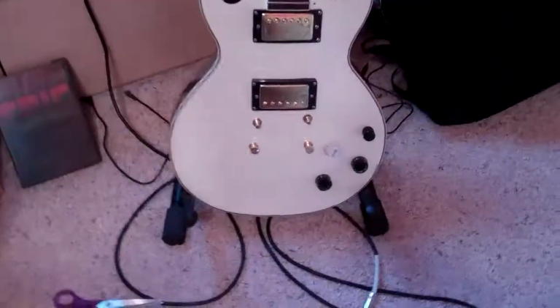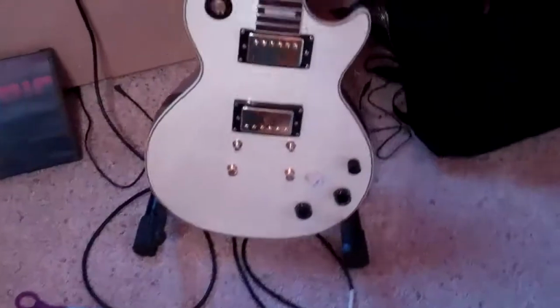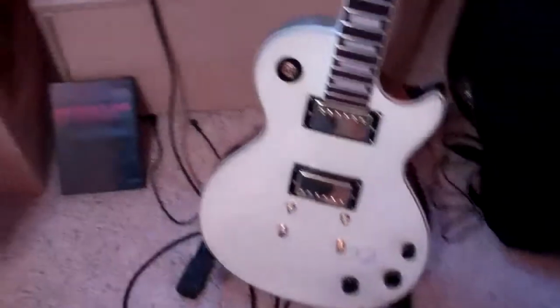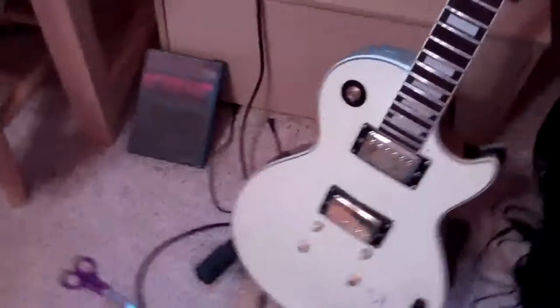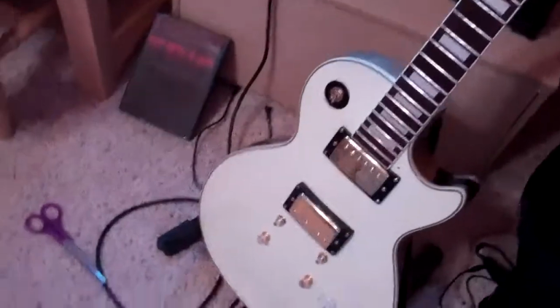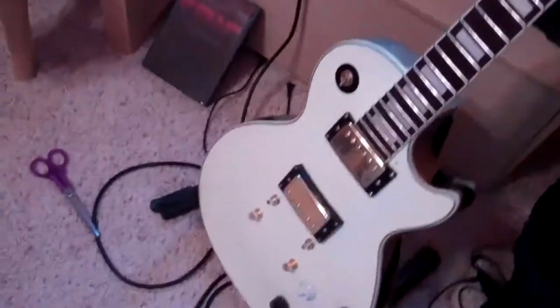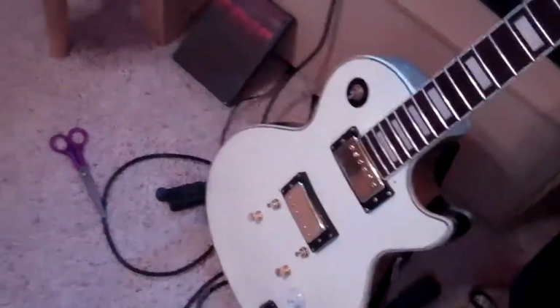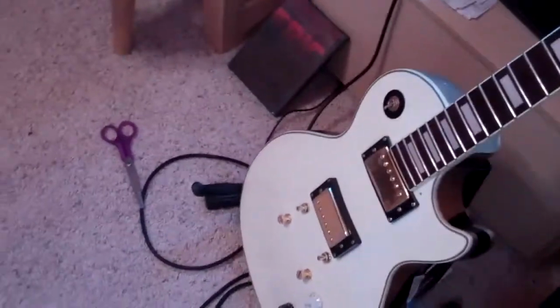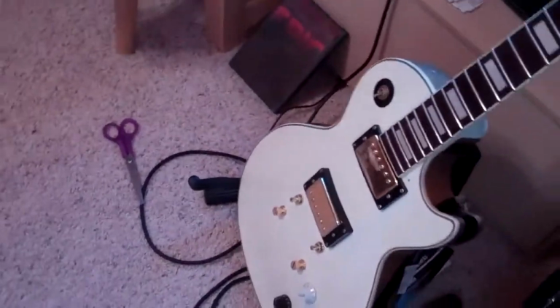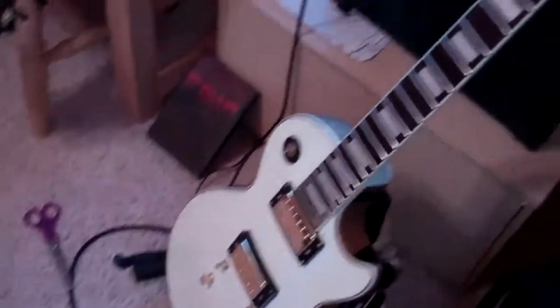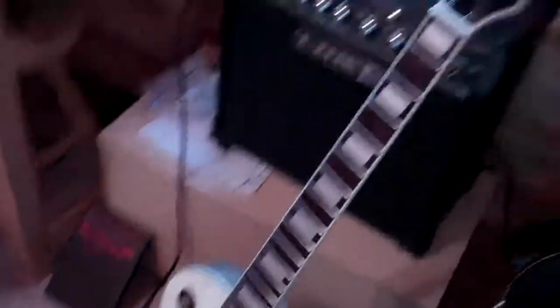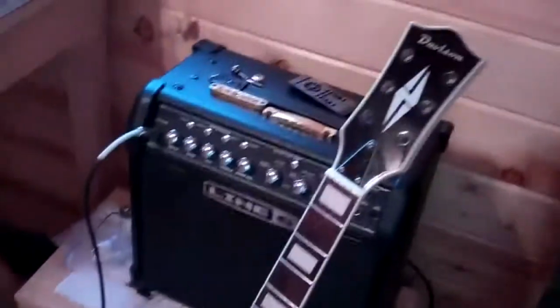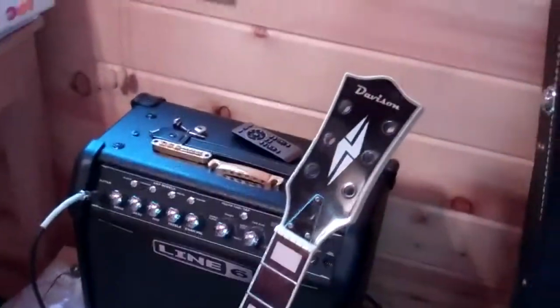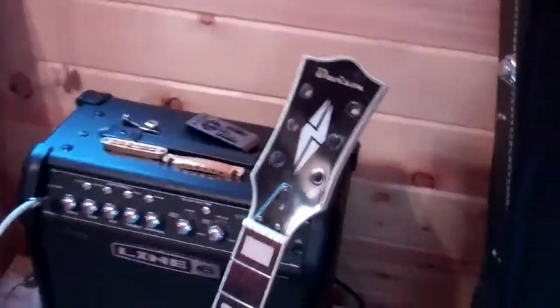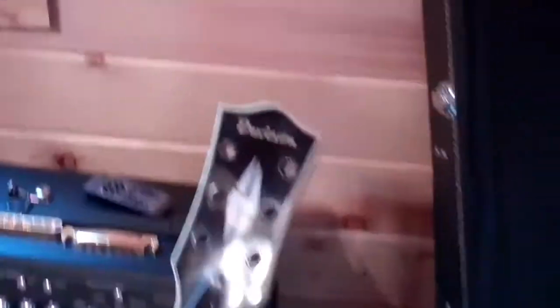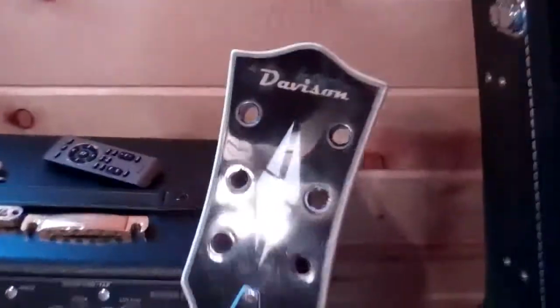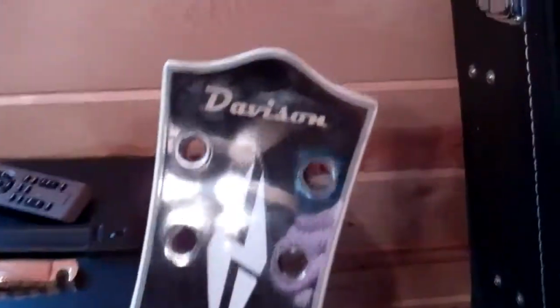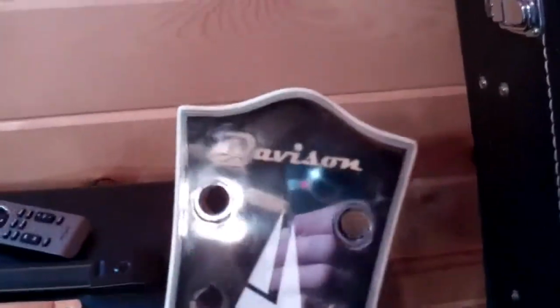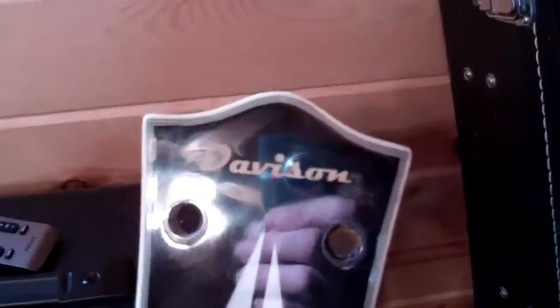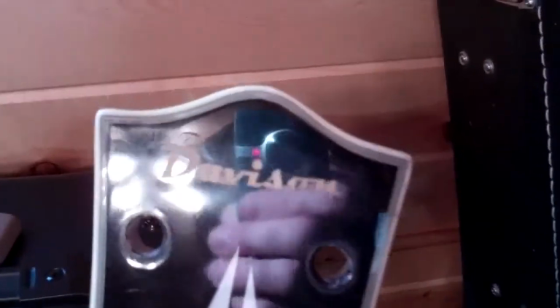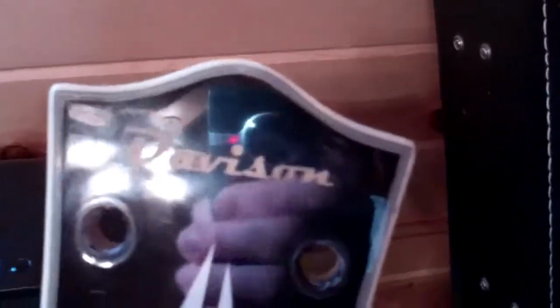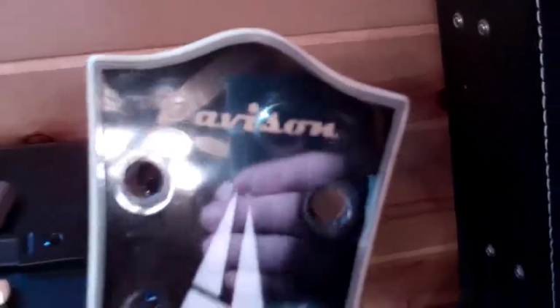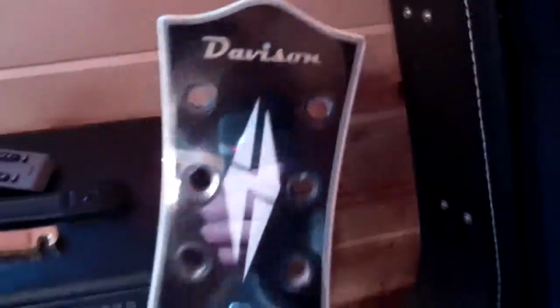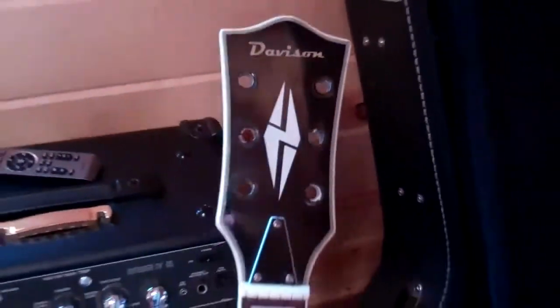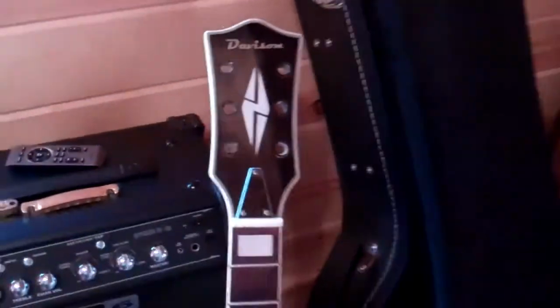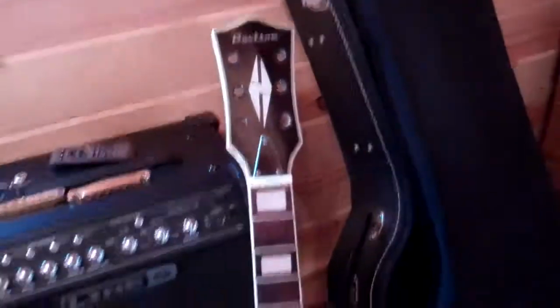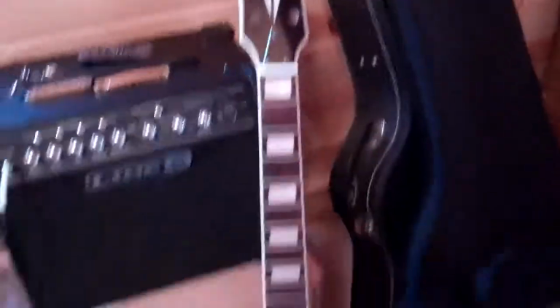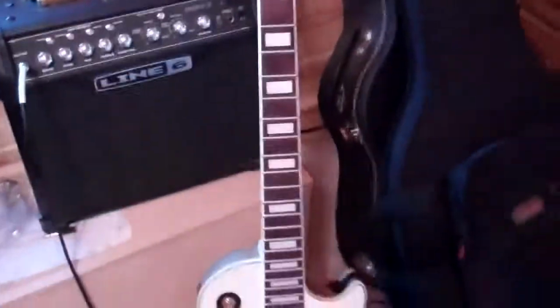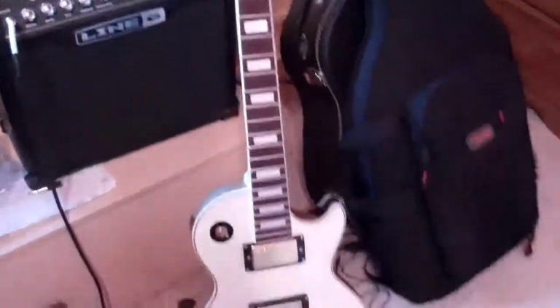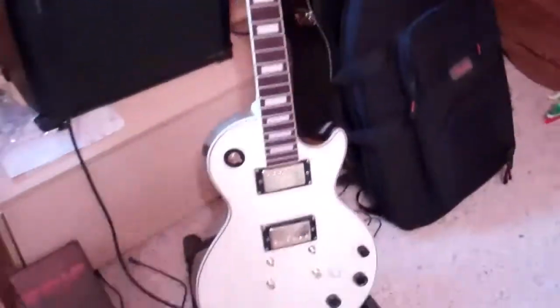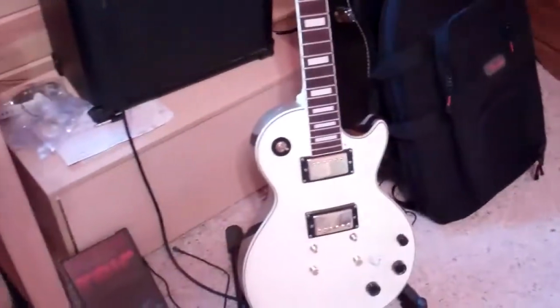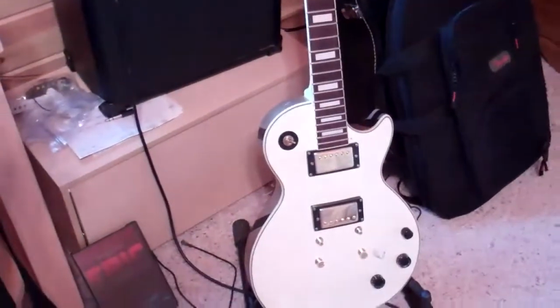Hello, I just wanted to do a quick update video on my Les Paul project. It is a Davison. I heard some really good reviews about this guitar.